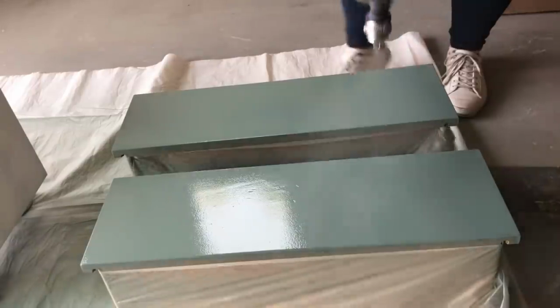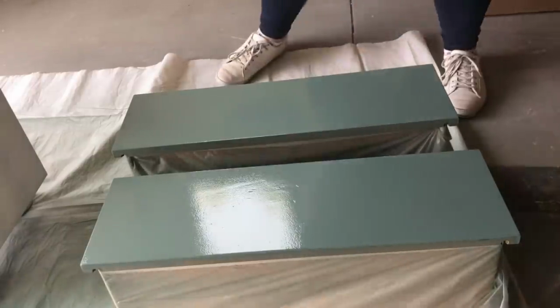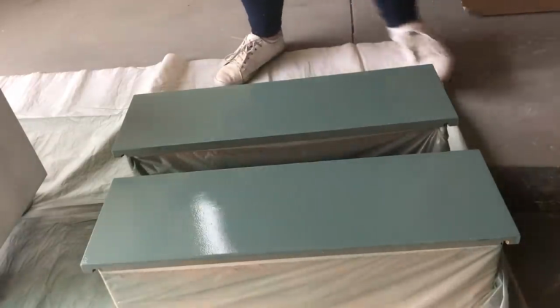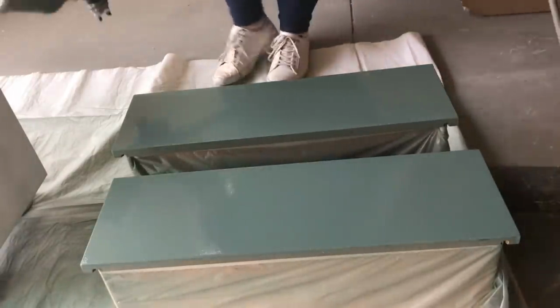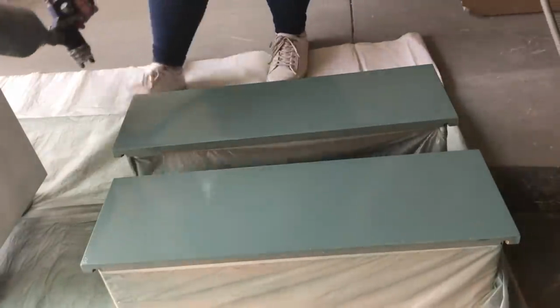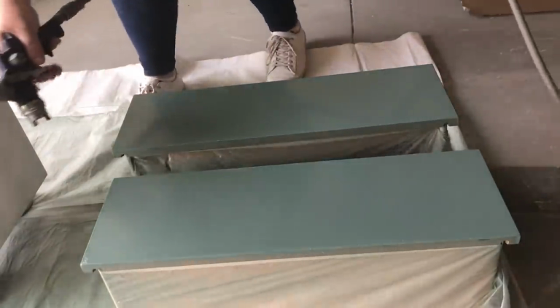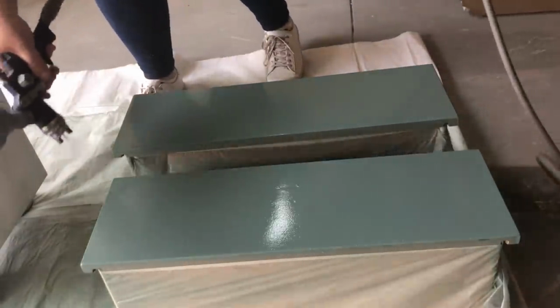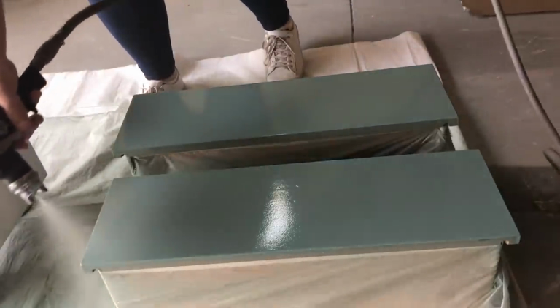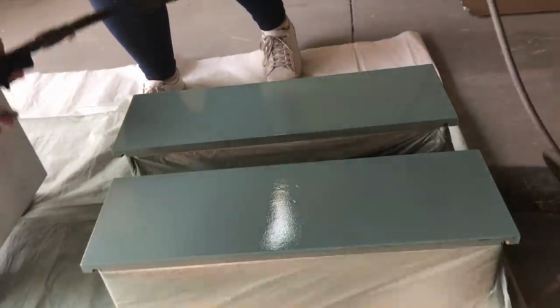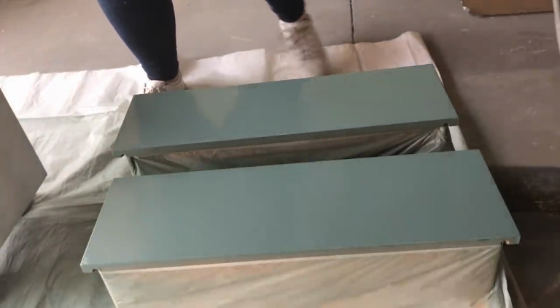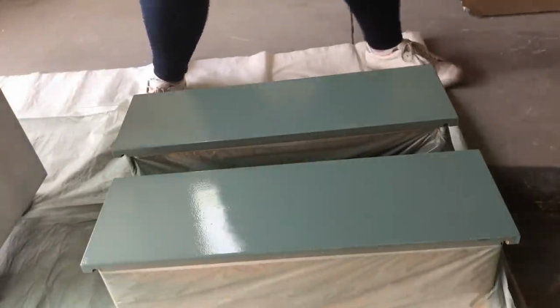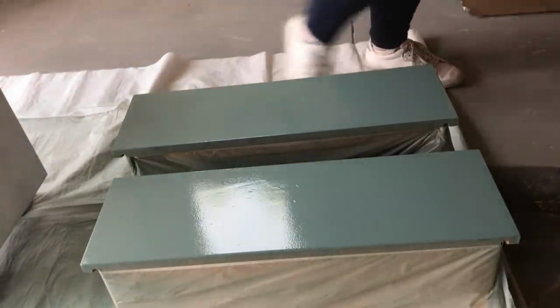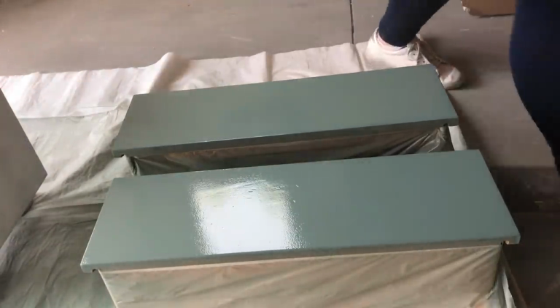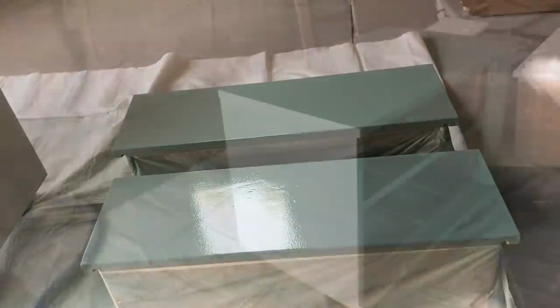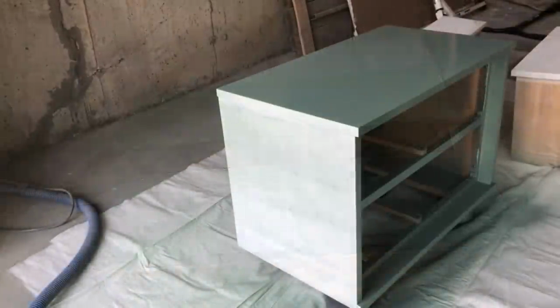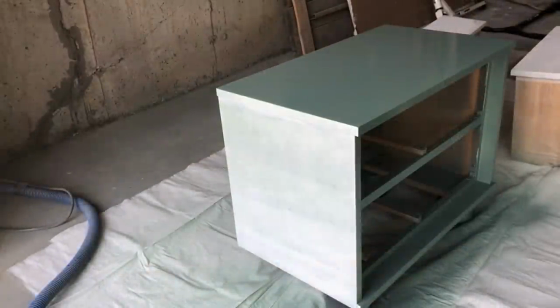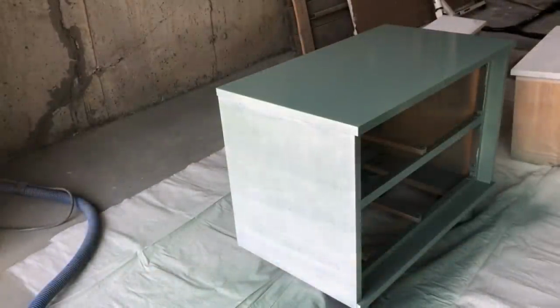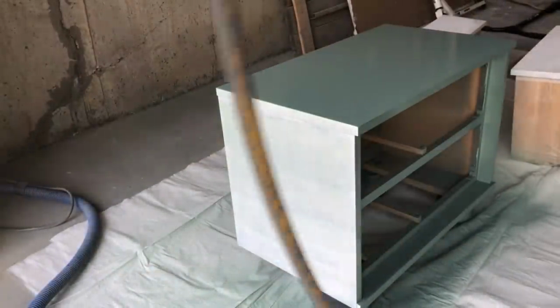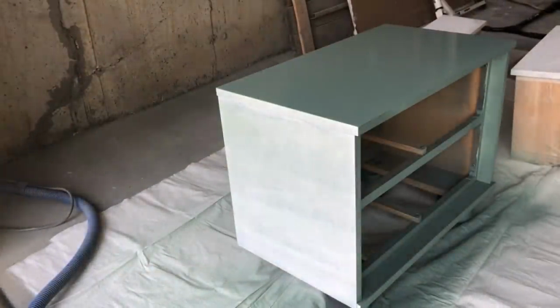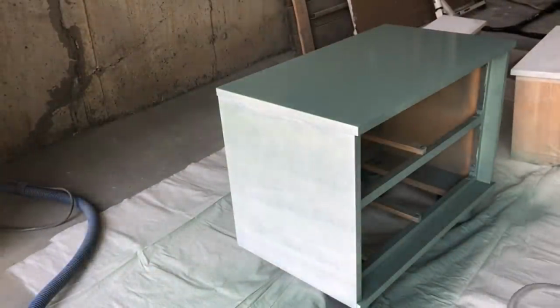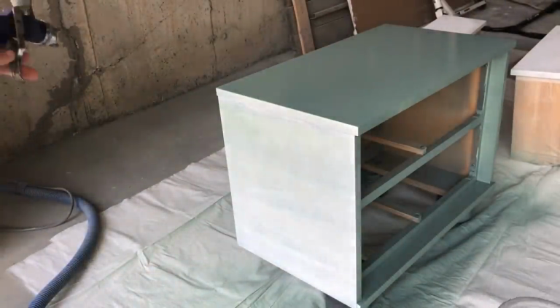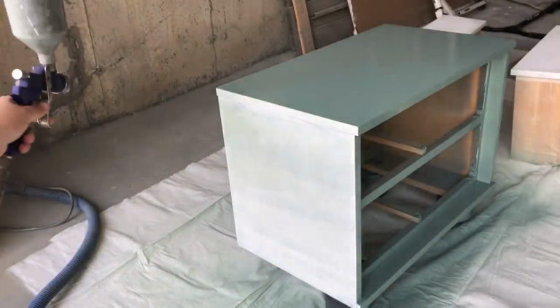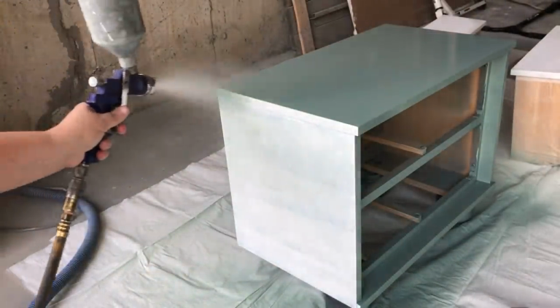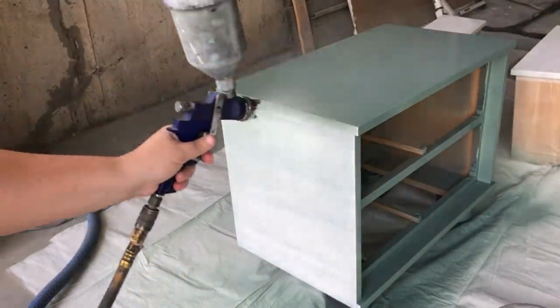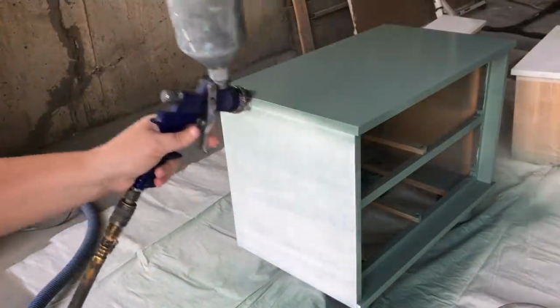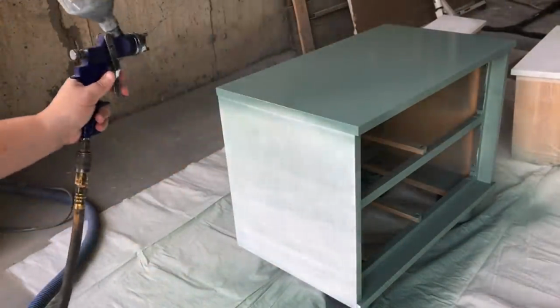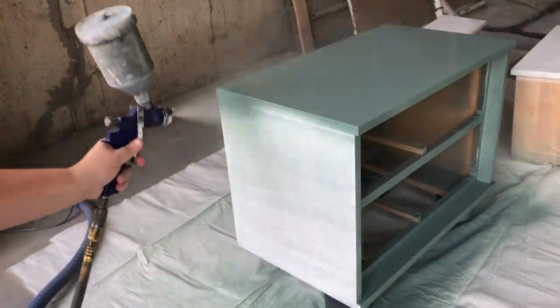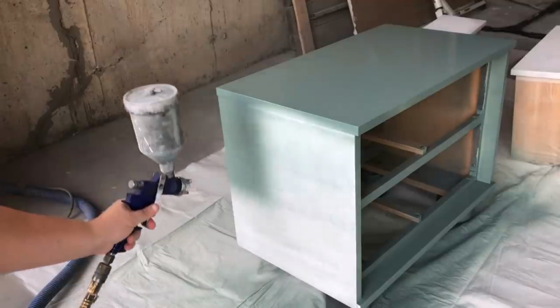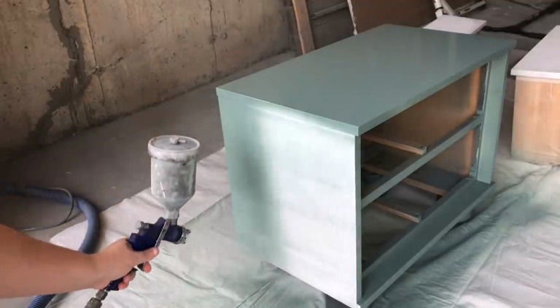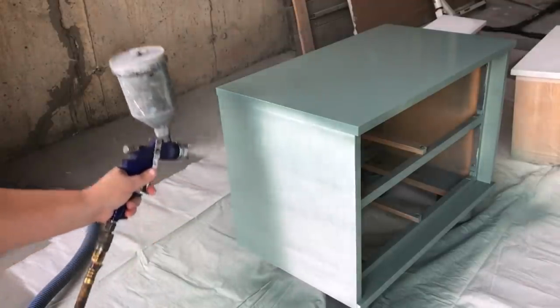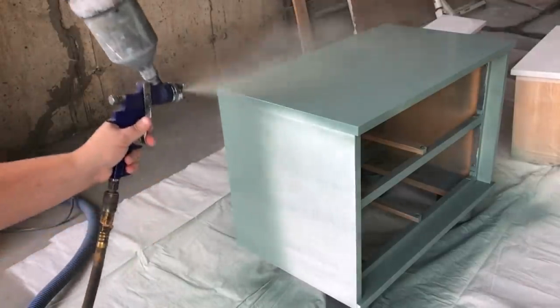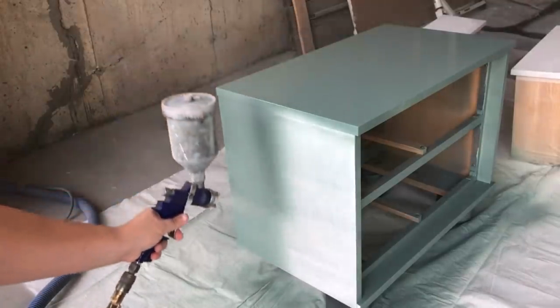I only needed two thin coats of this color to get really awesome coverage. I let the paint dry for about two hours between coats and then another two hours before I topcoated.